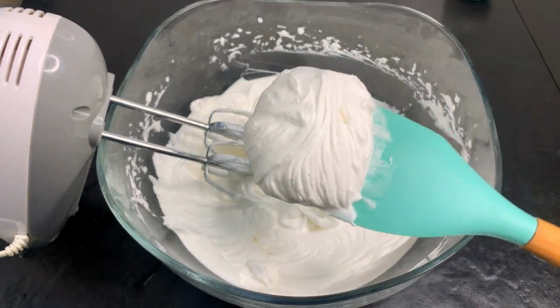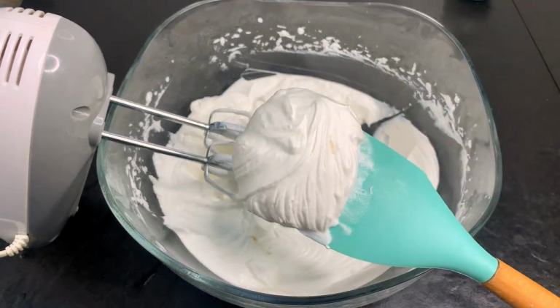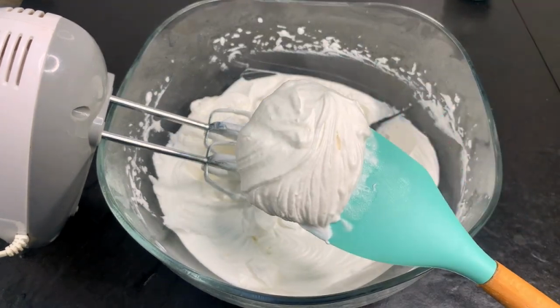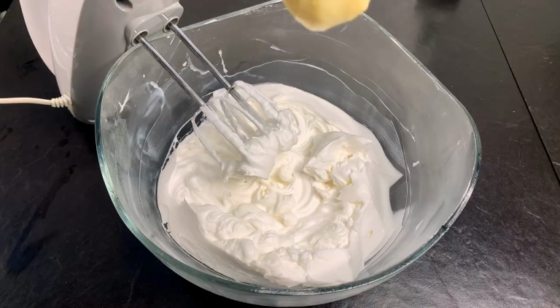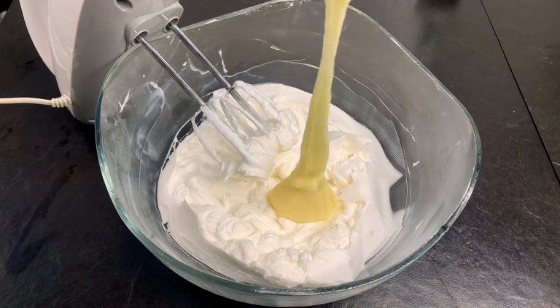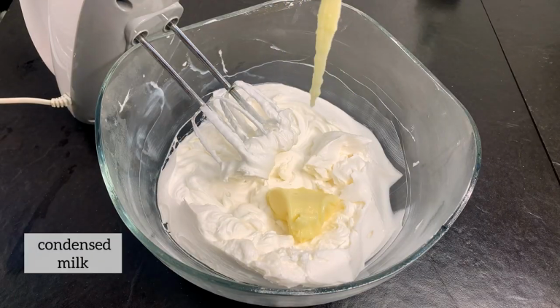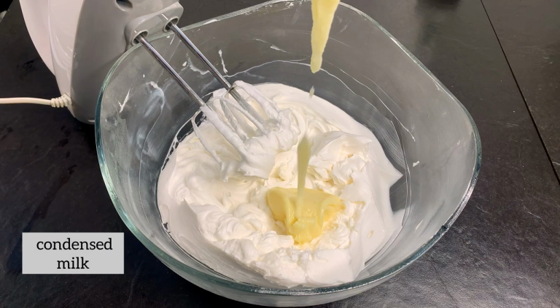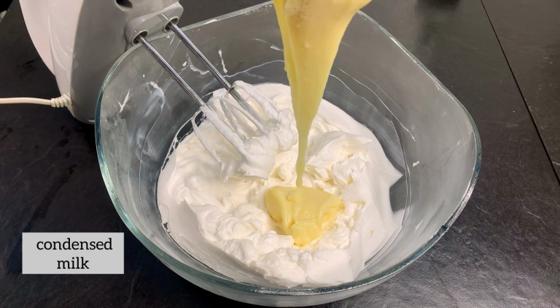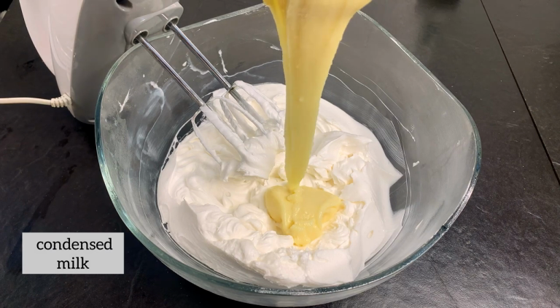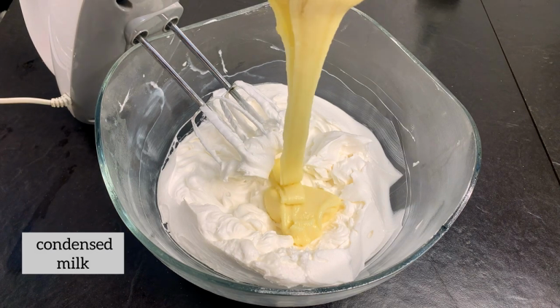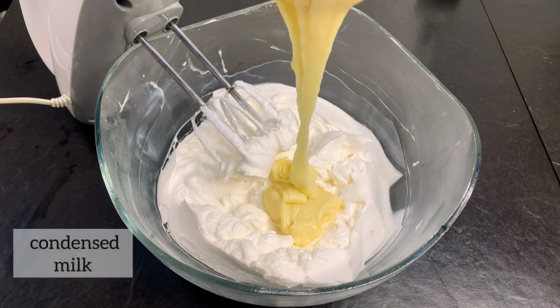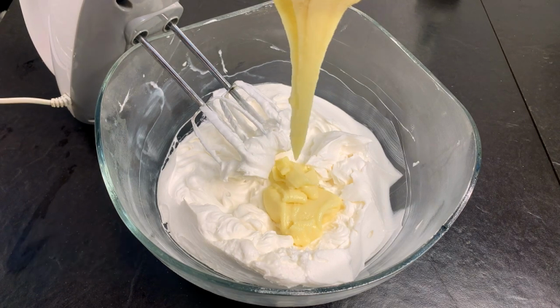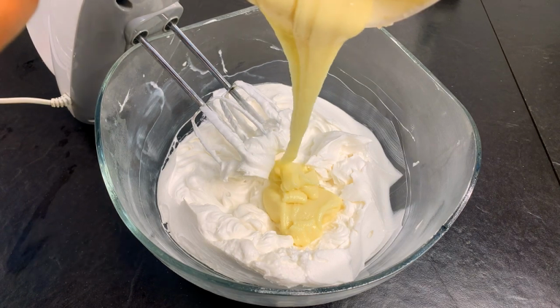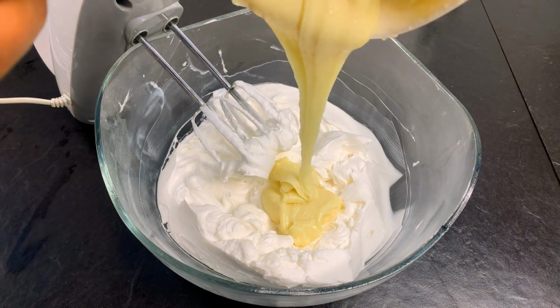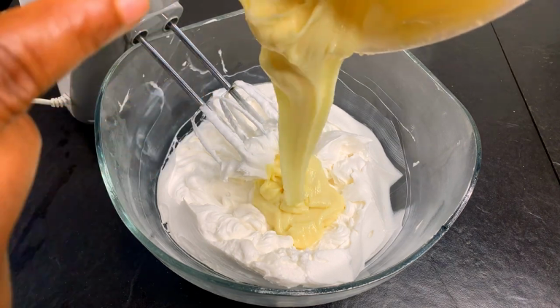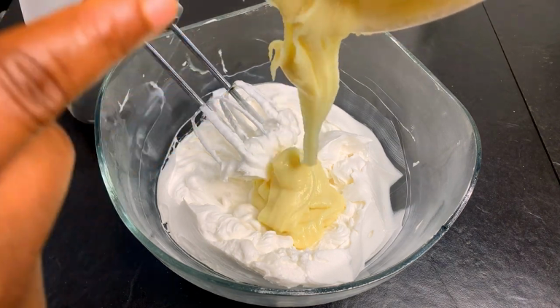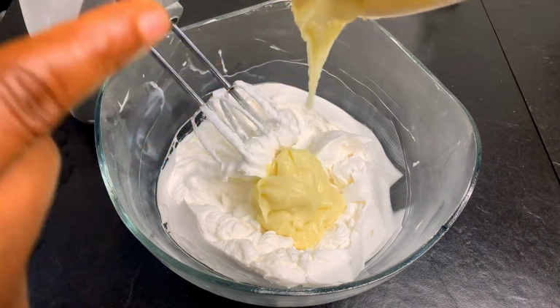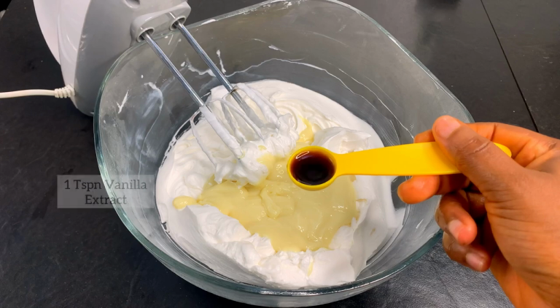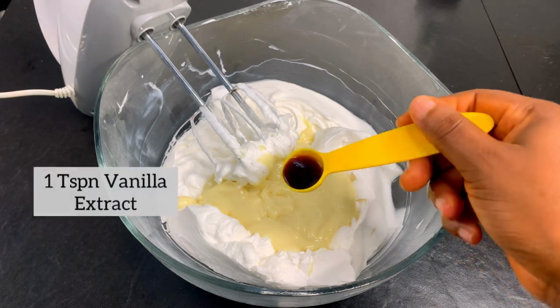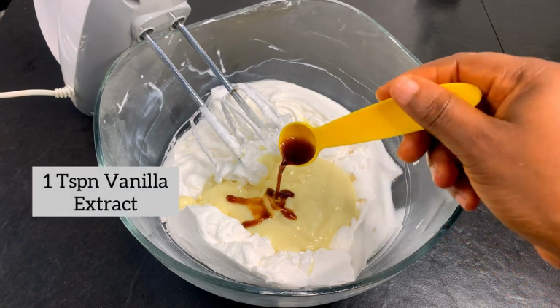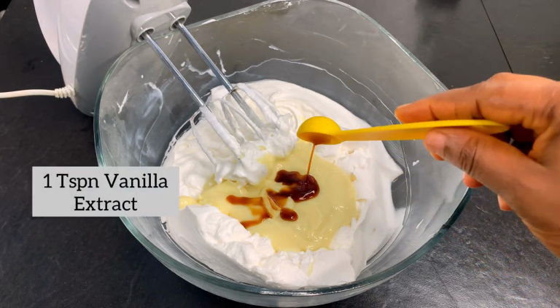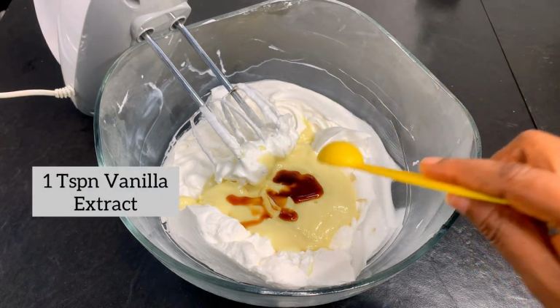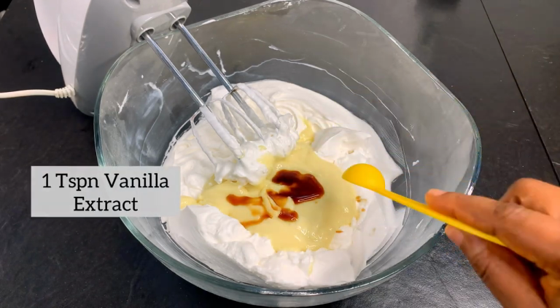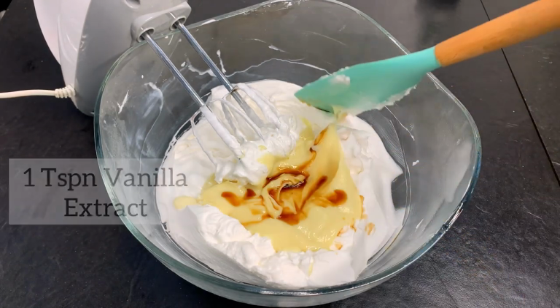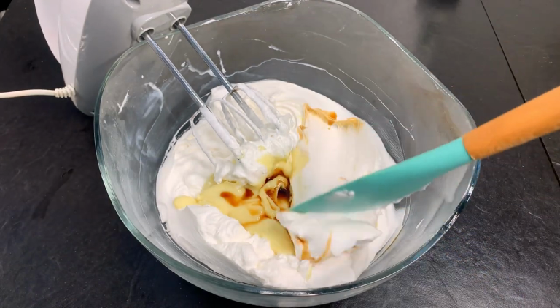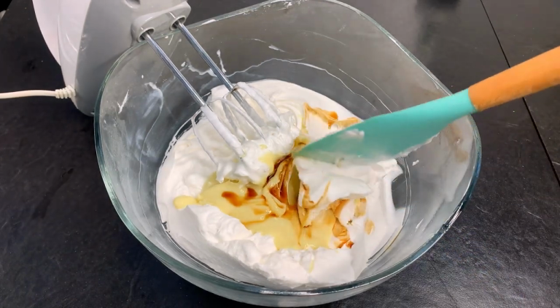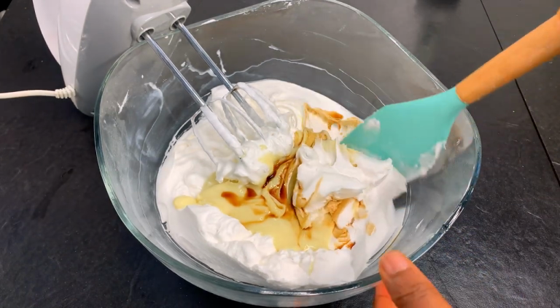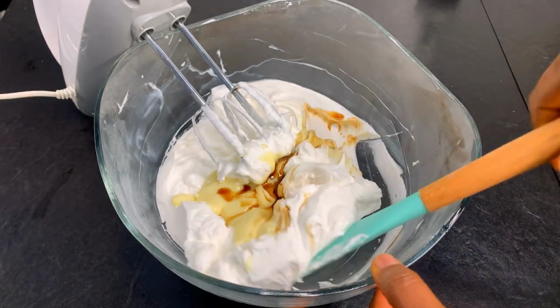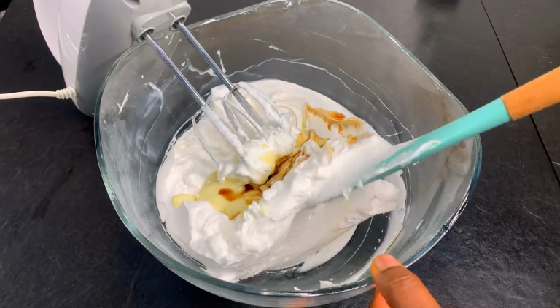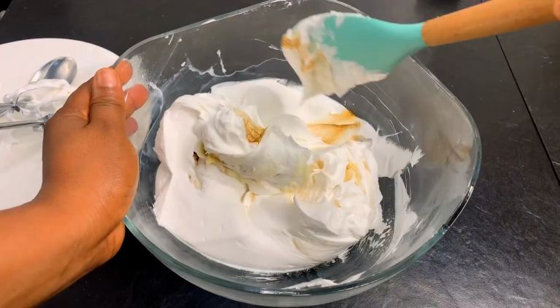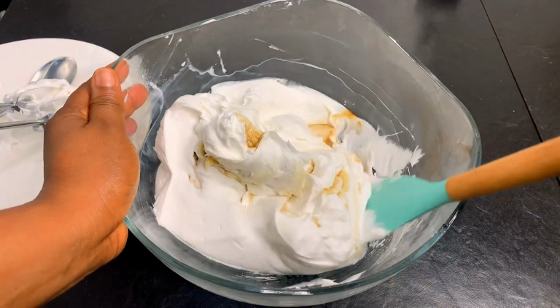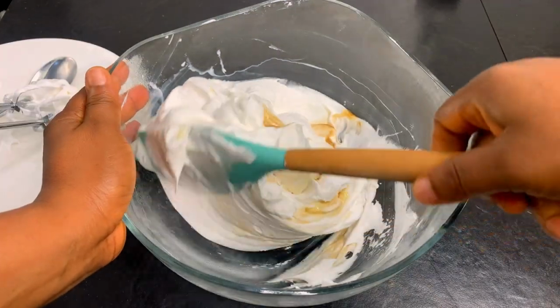Now at this point it is thick enough. We are going to be adding some condensed milk, a little drop of vanilla extract, and we are going to whip this together again until our mix is ready to enter the freezer.